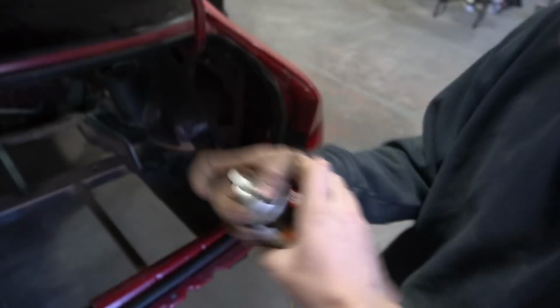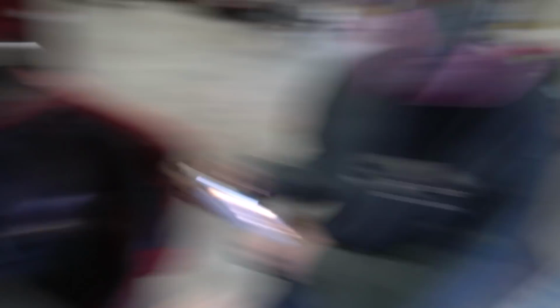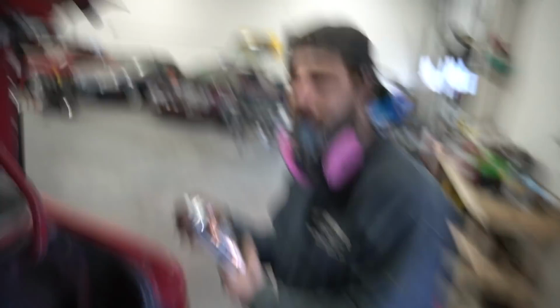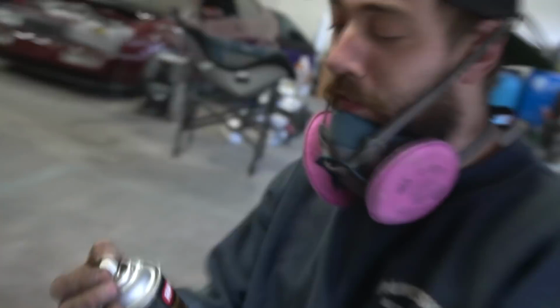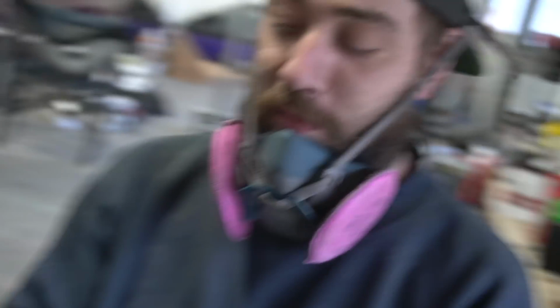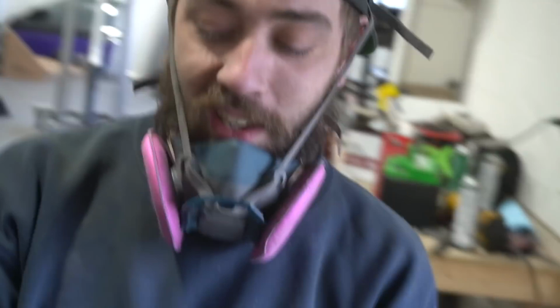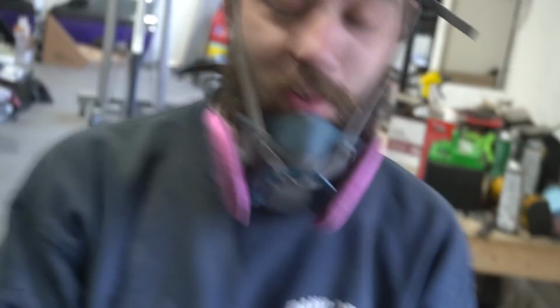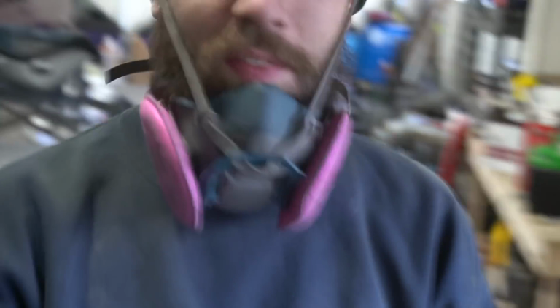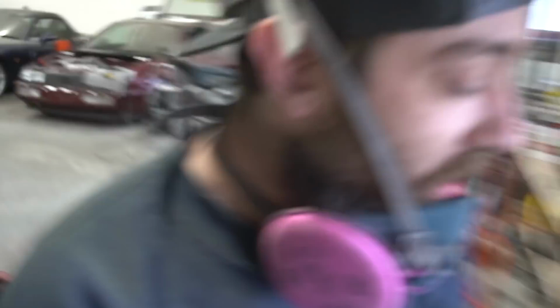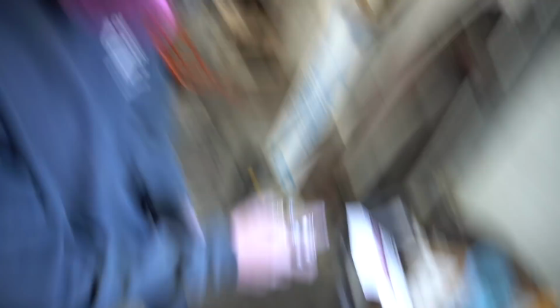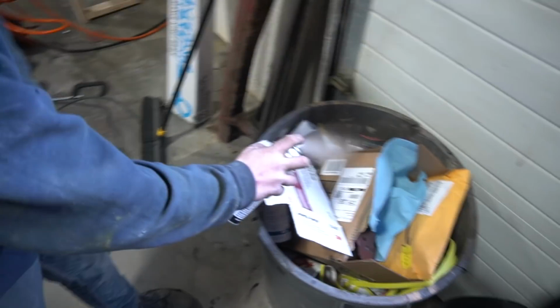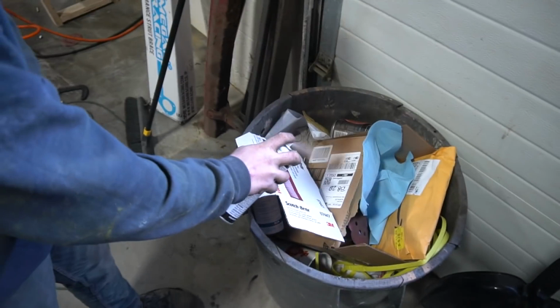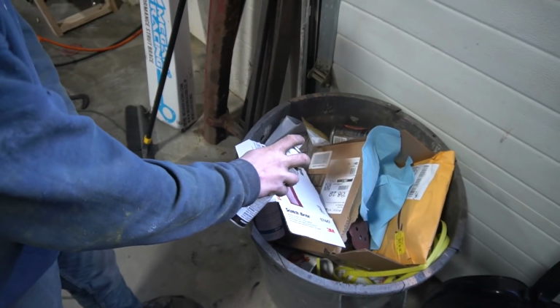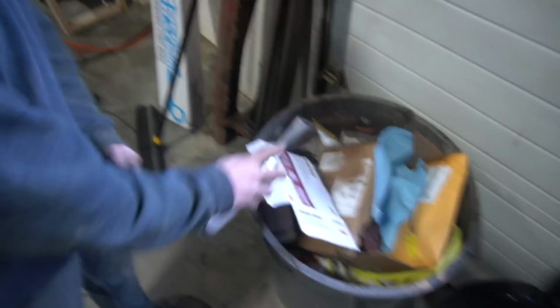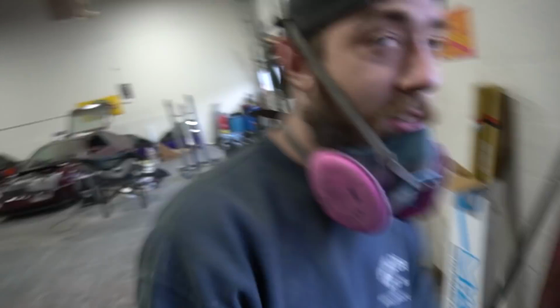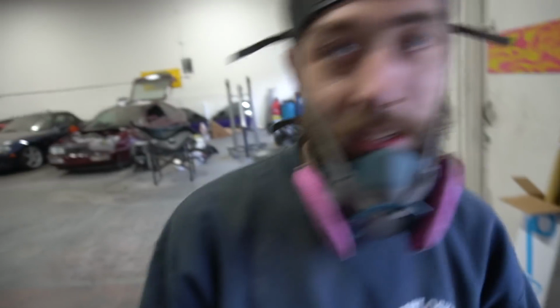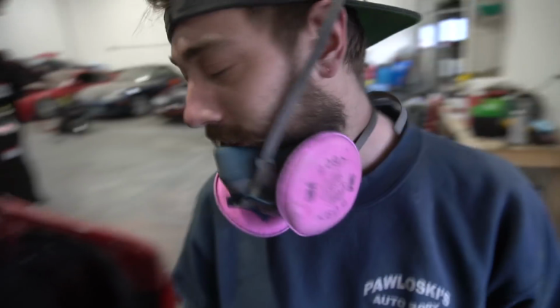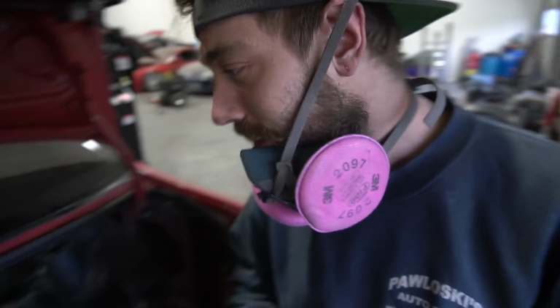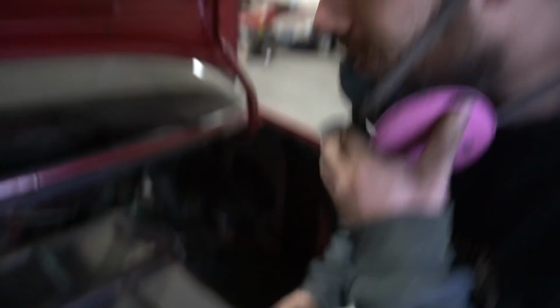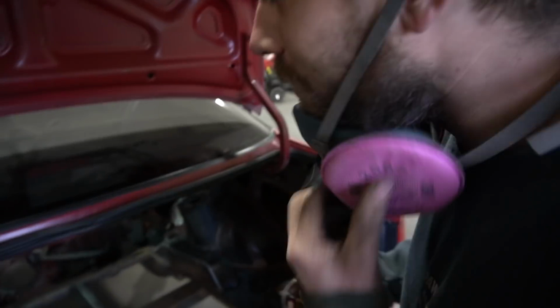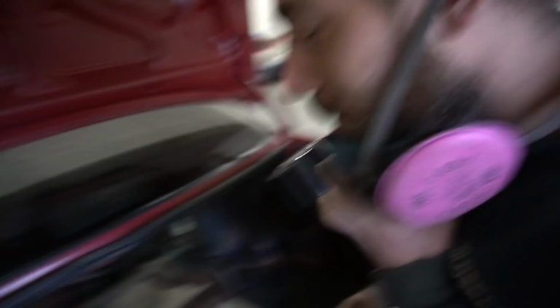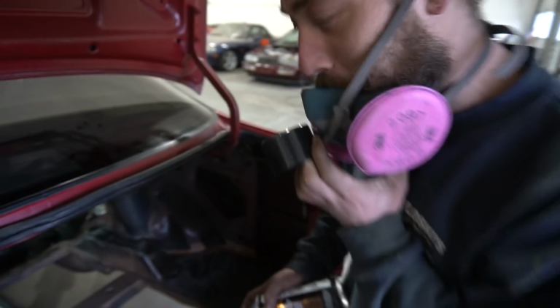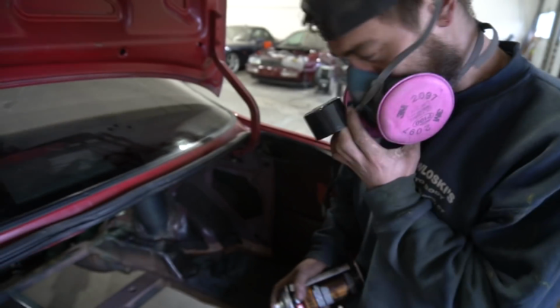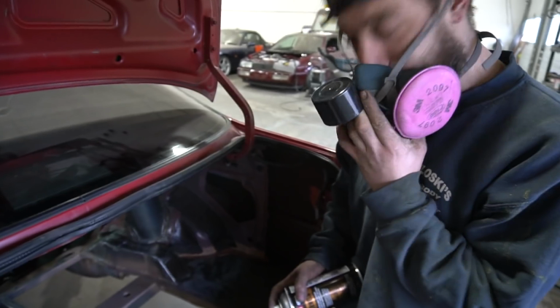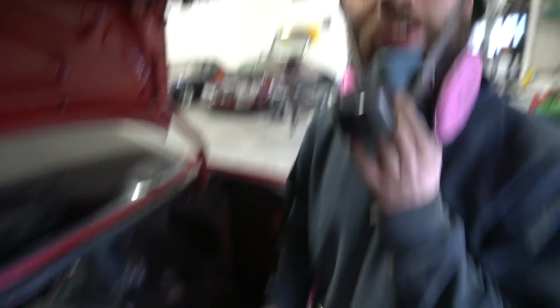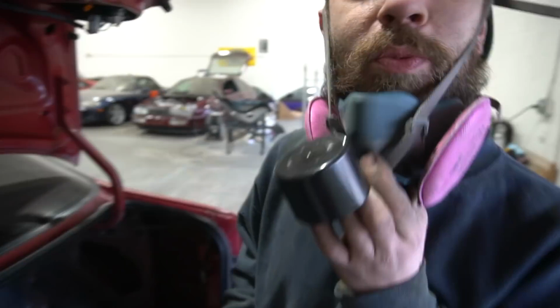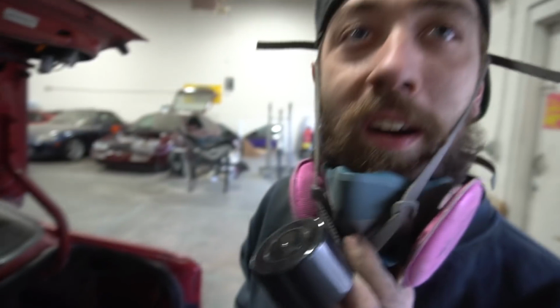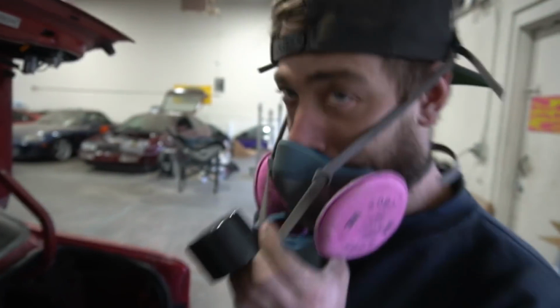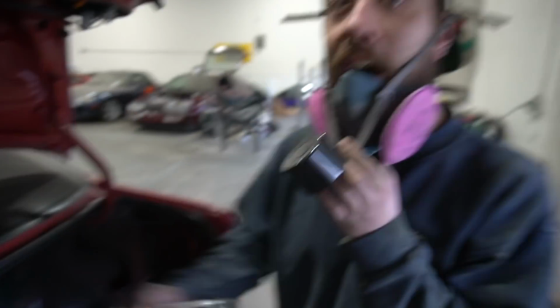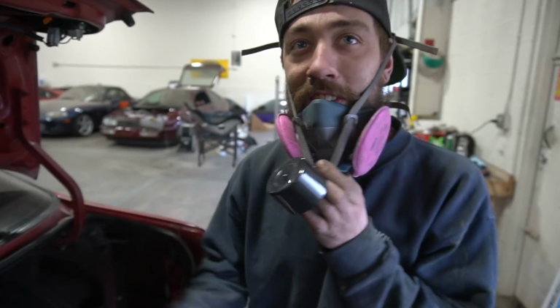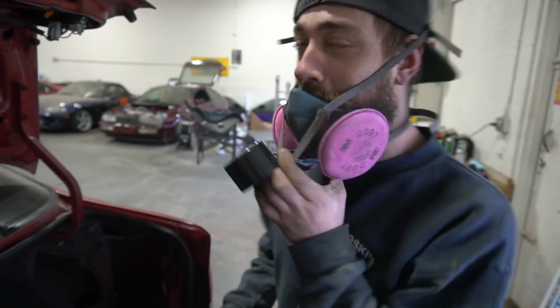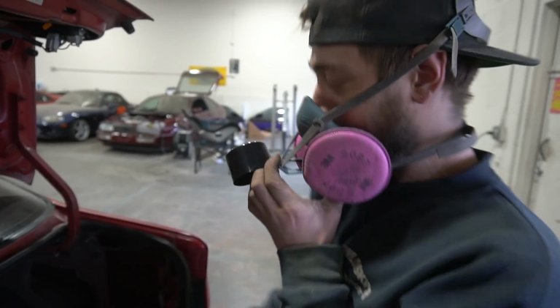The tip's about to fall off — you always gotta give it a shot in the trash can first. I got the respirator here. I'm obviously the professional.